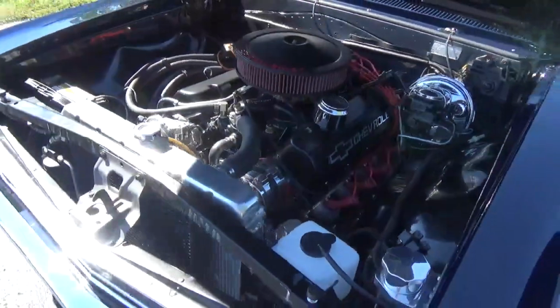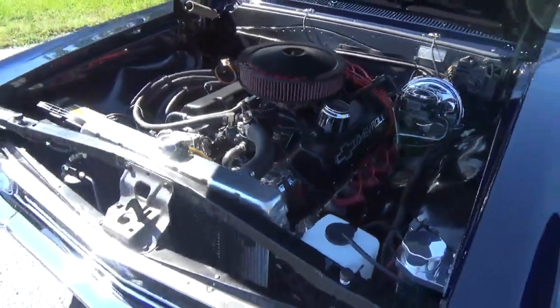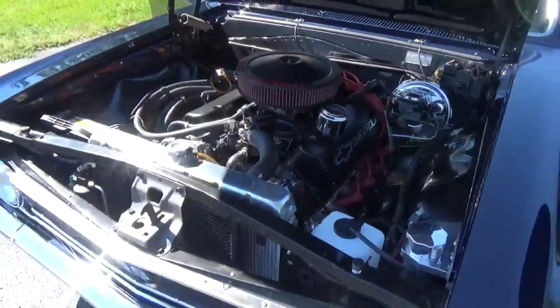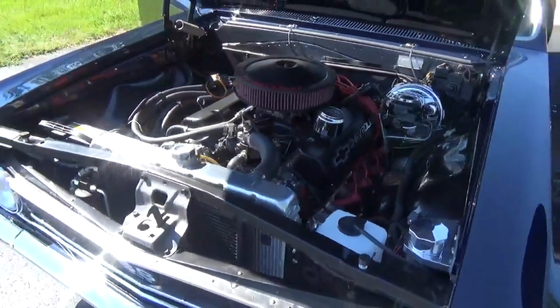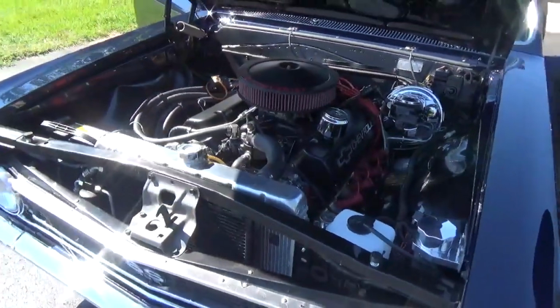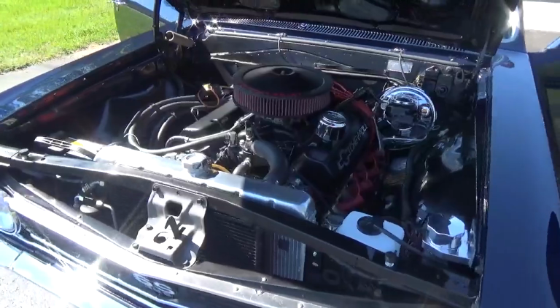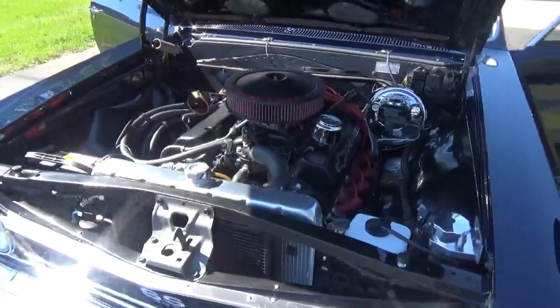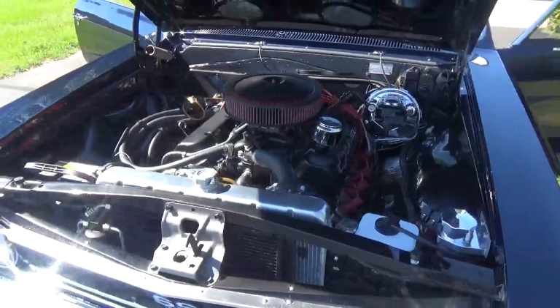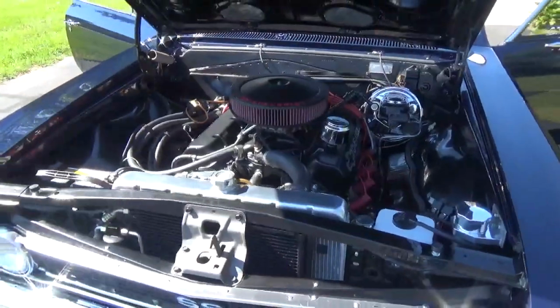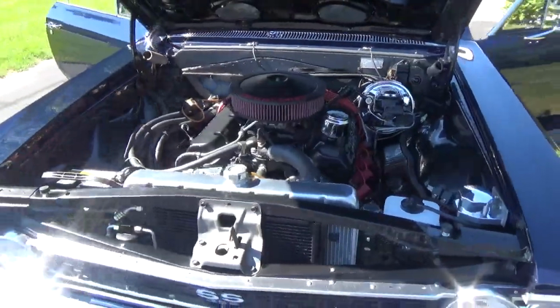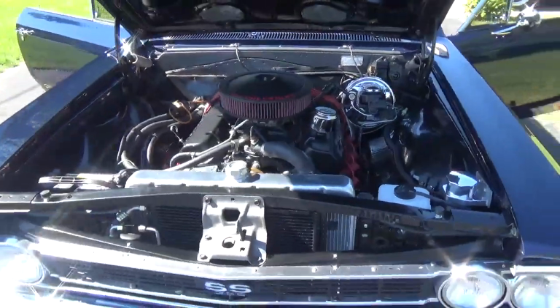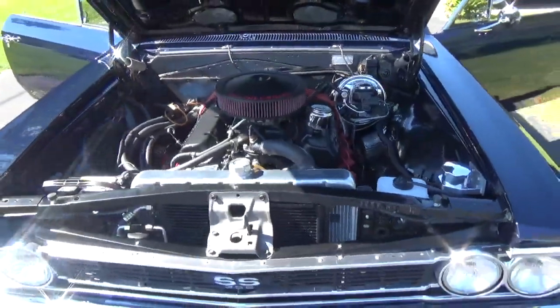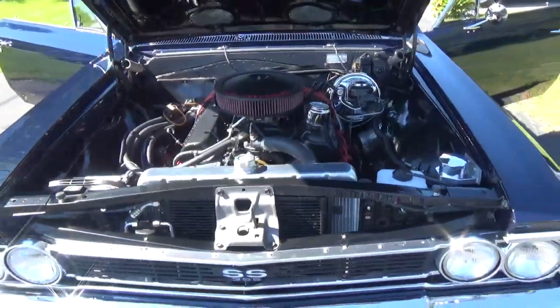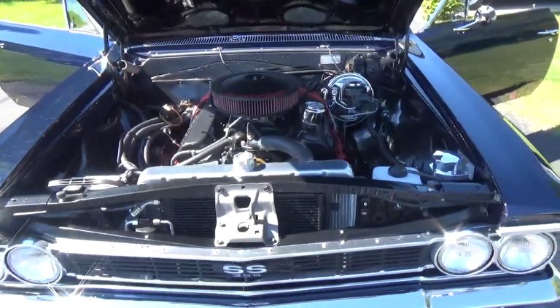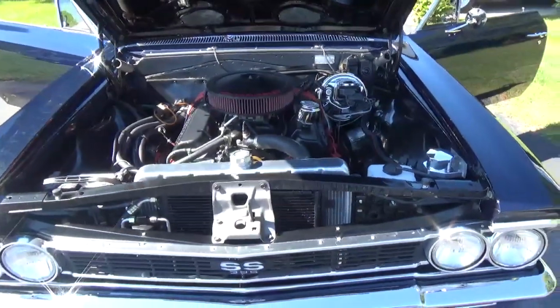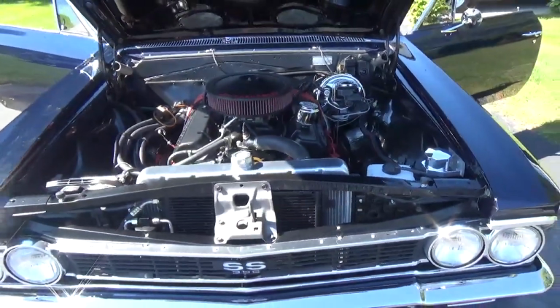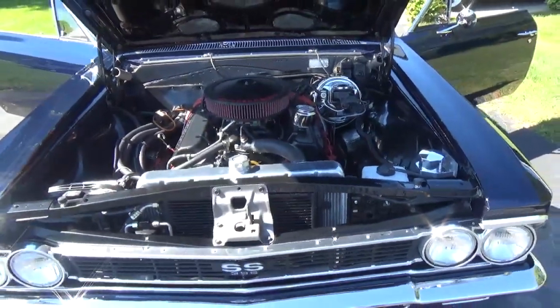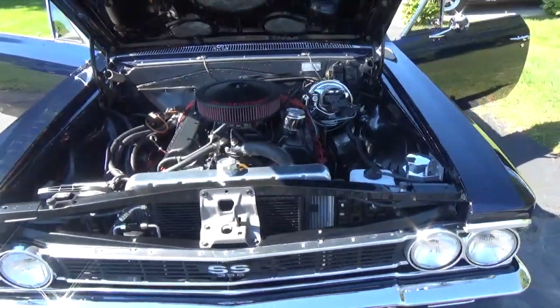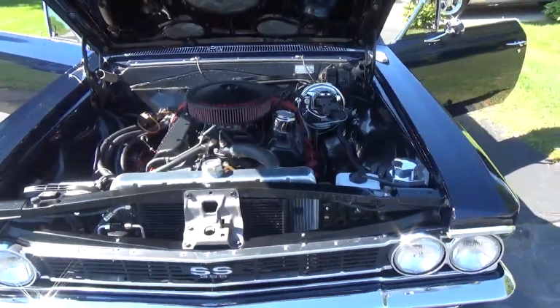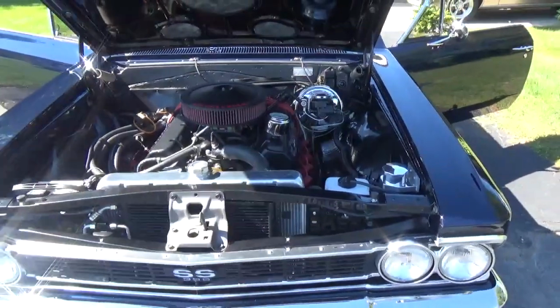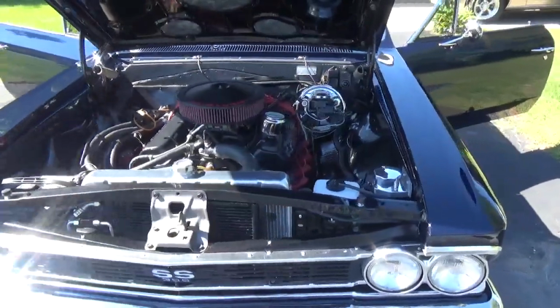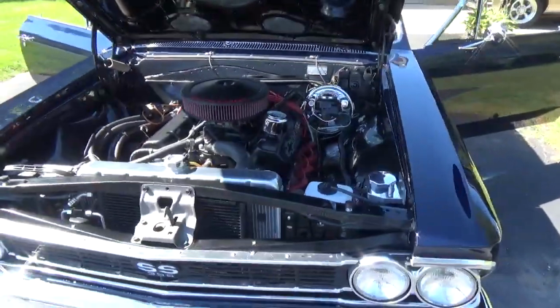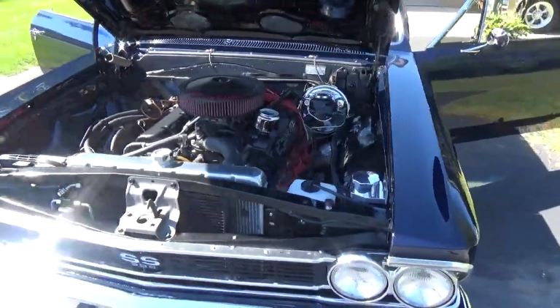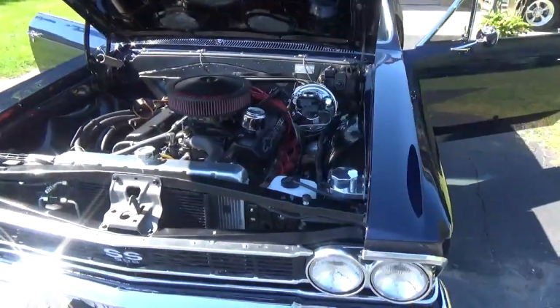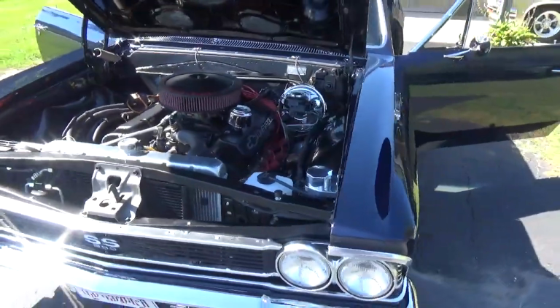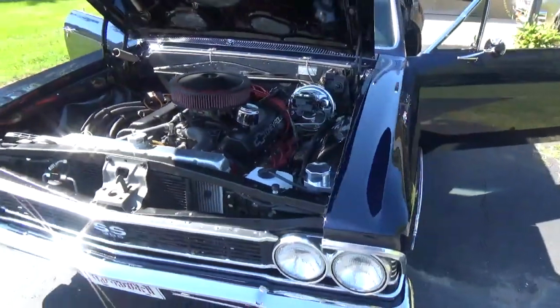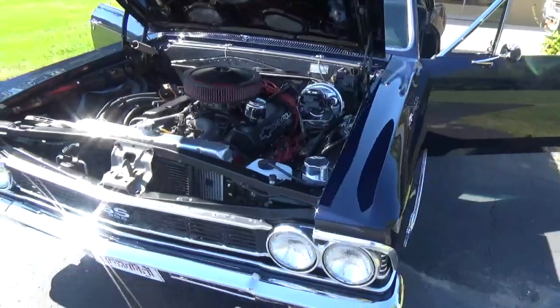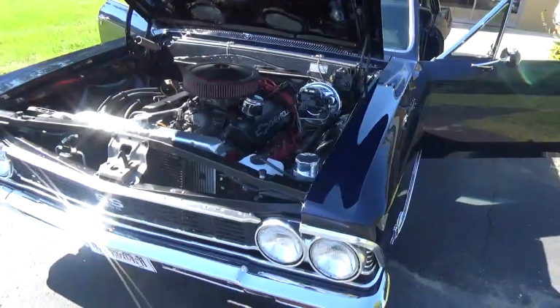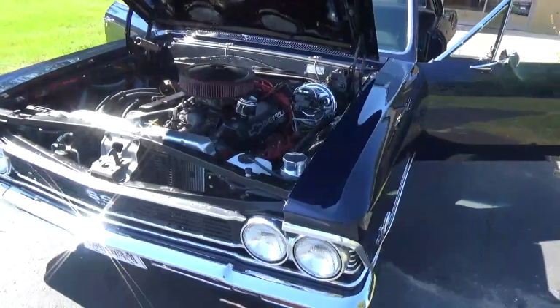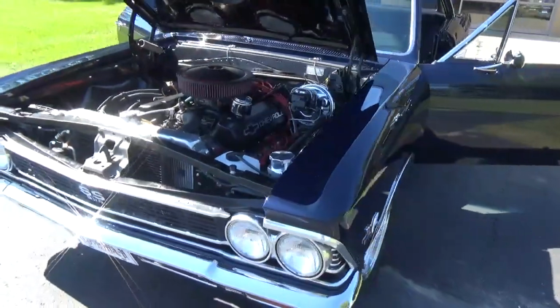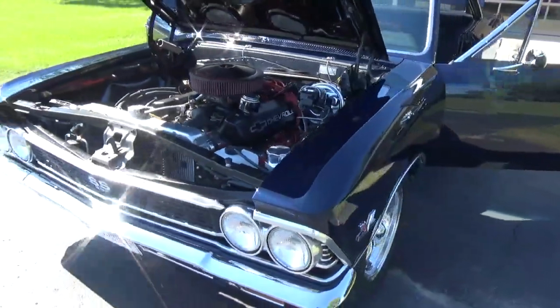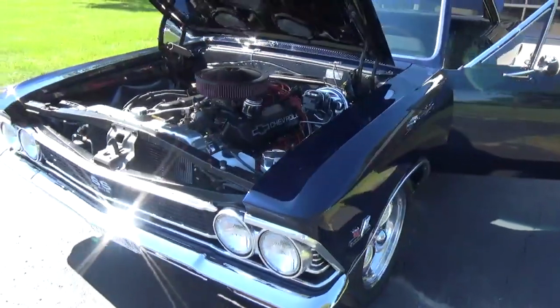This is a four-speed car. Really, really nice car, guys.